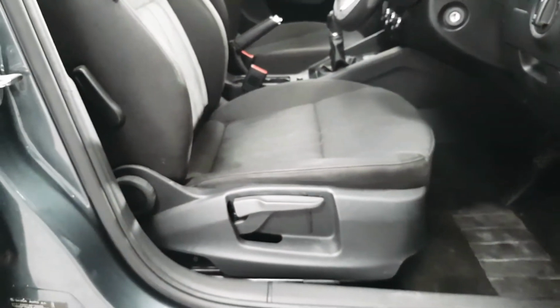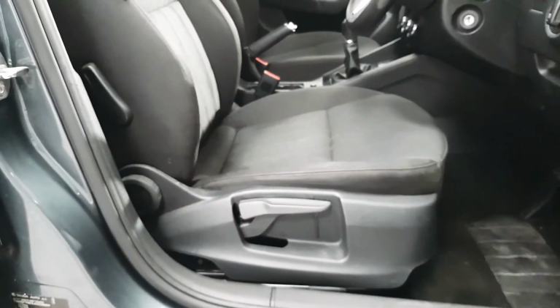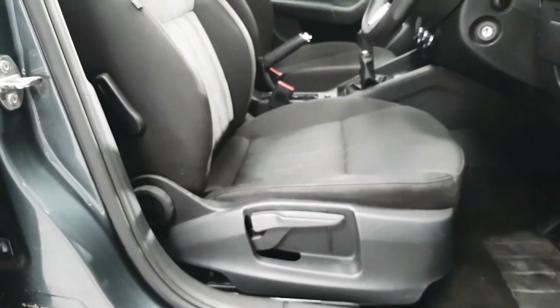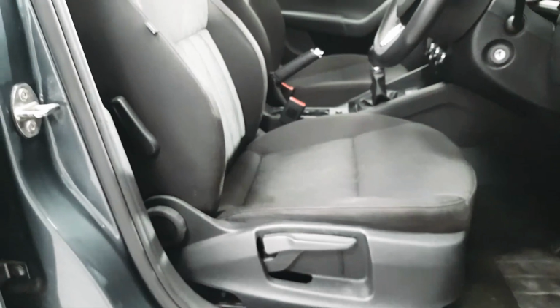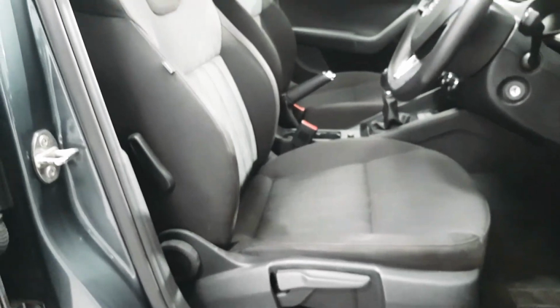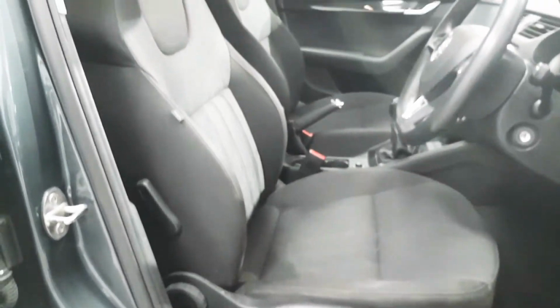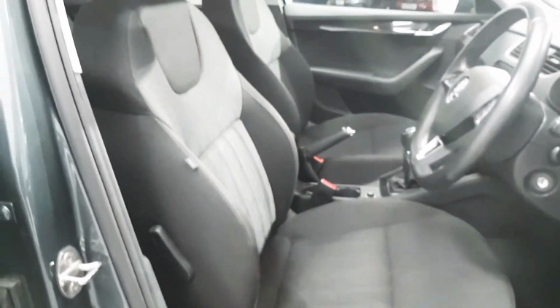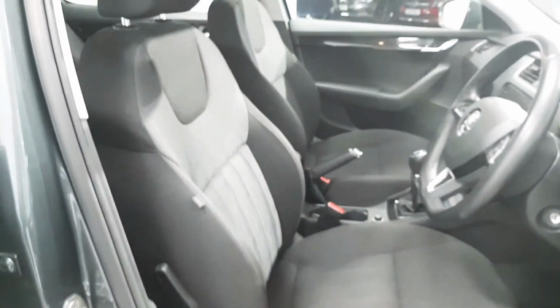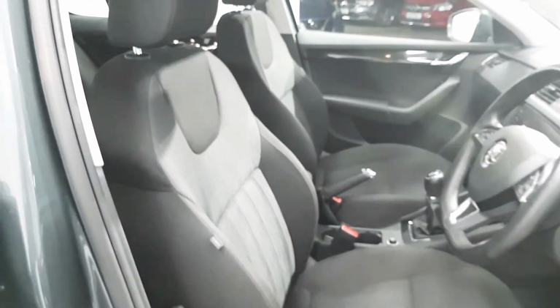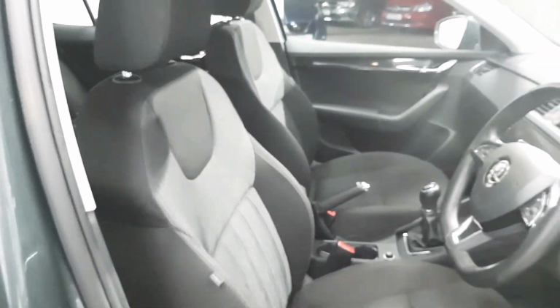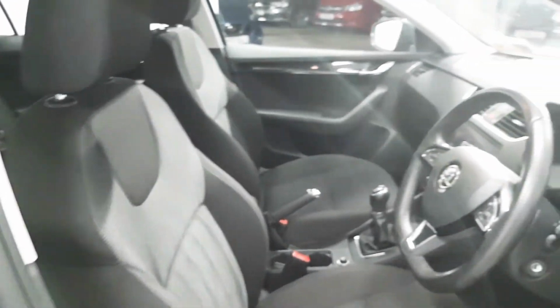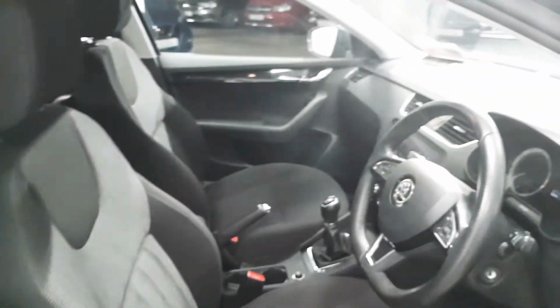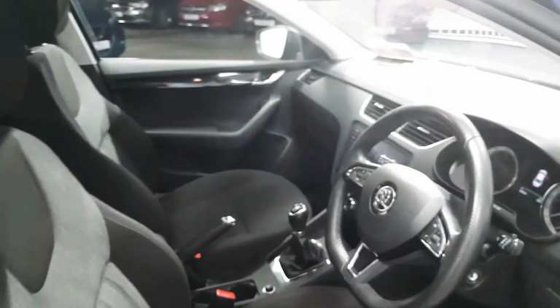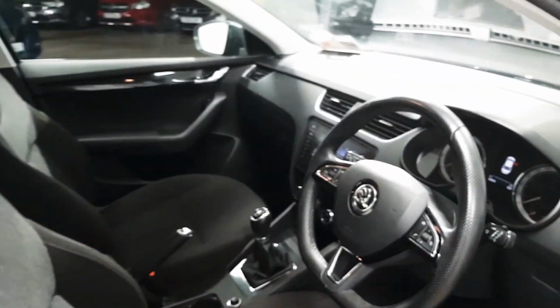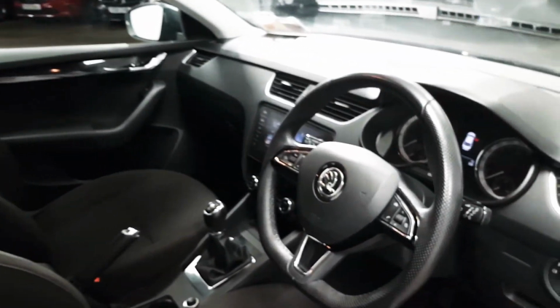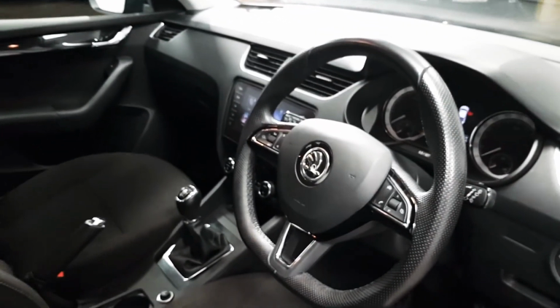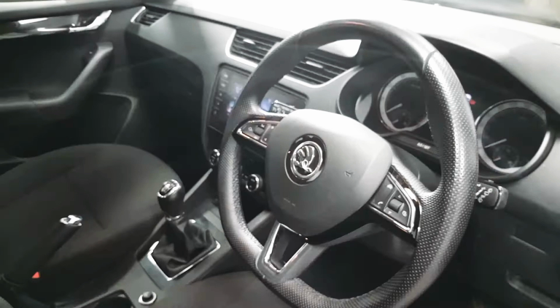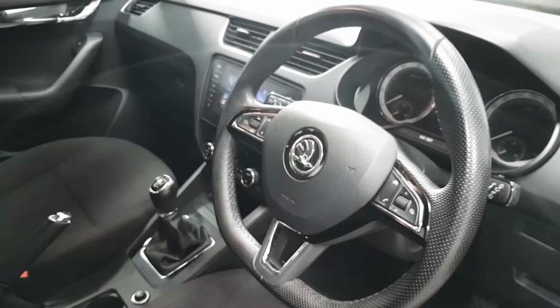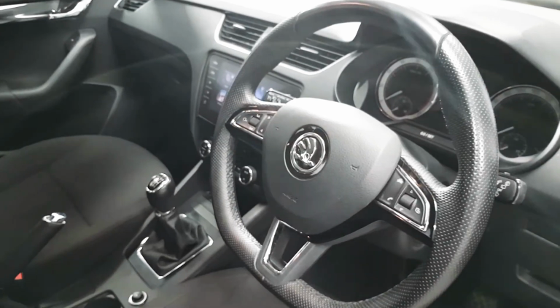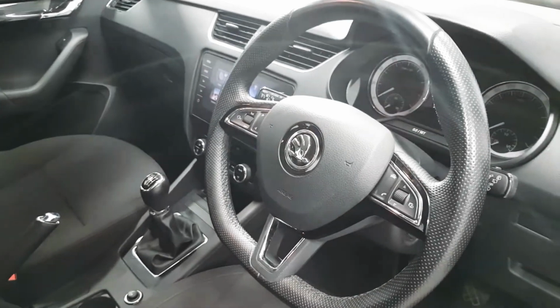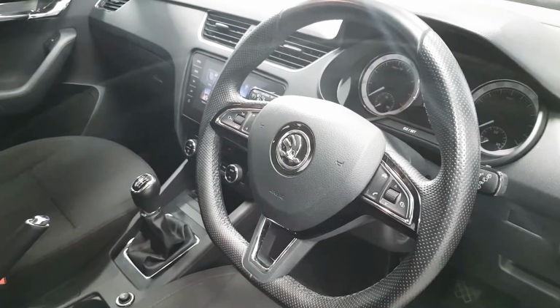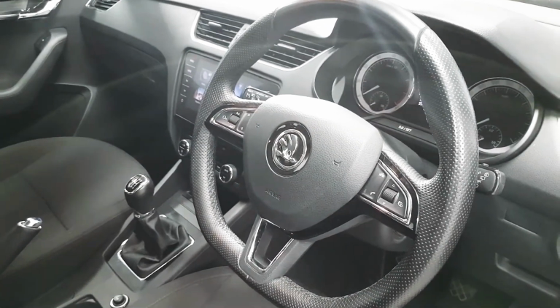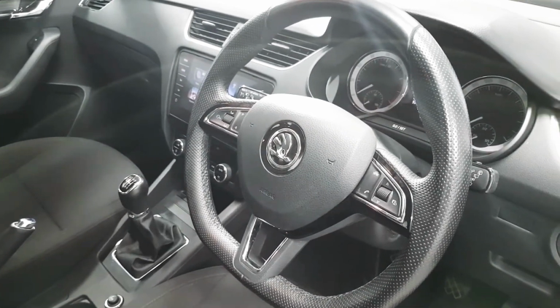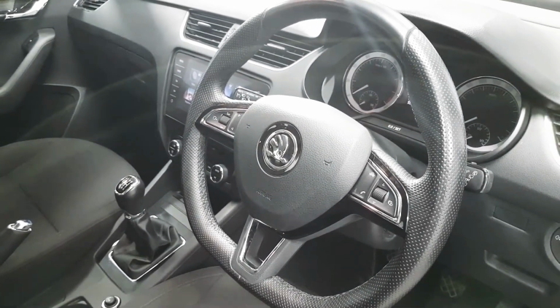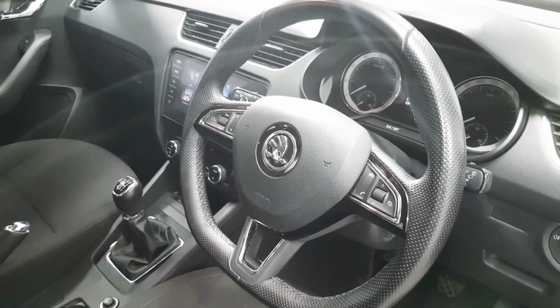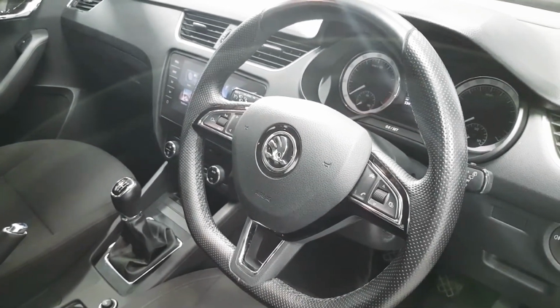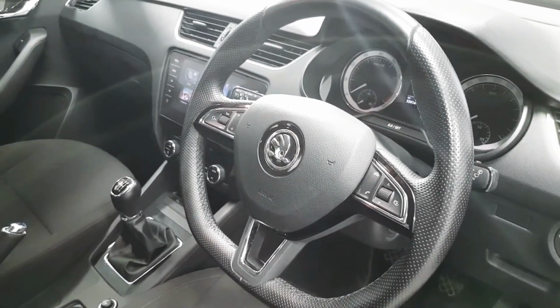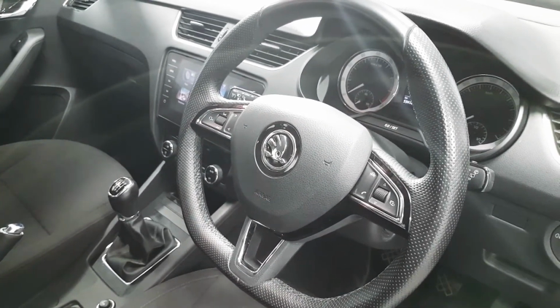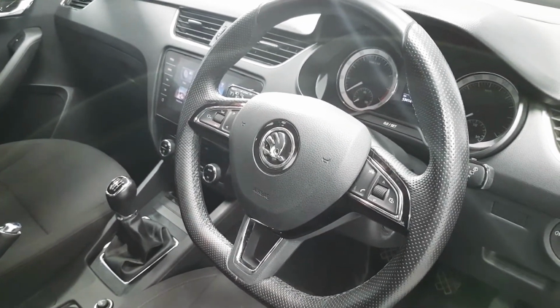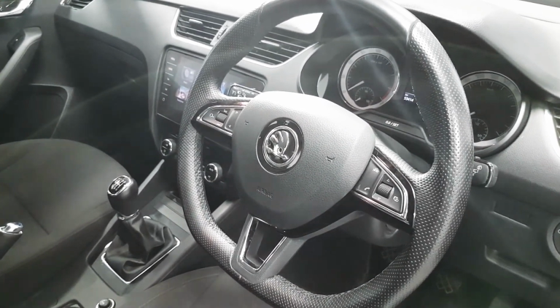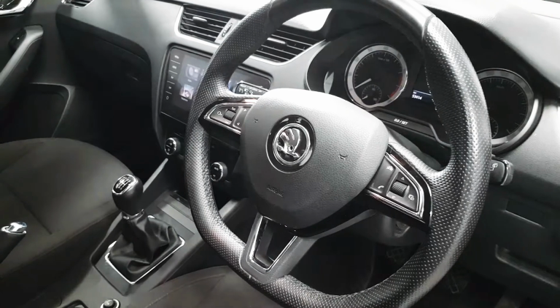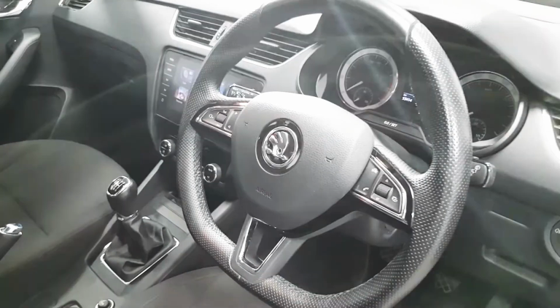Both the front seats are height adjustable. We also have a lumbar support as well. And here we have a multi-function steering wheel which houses your controls for the media as well as the Bluetooth.